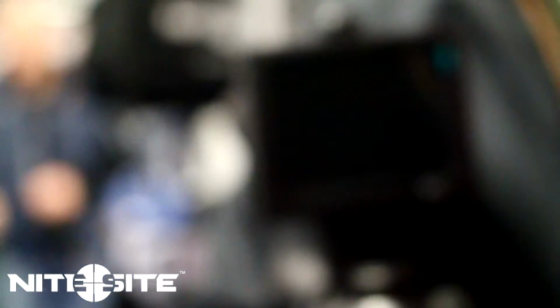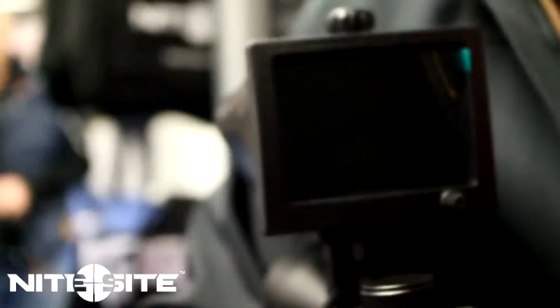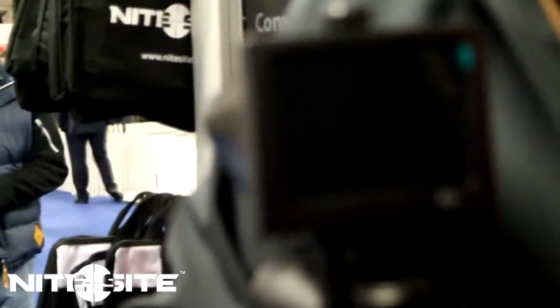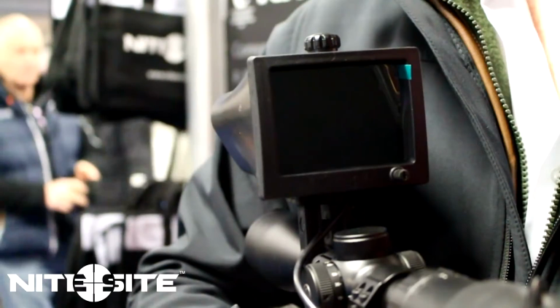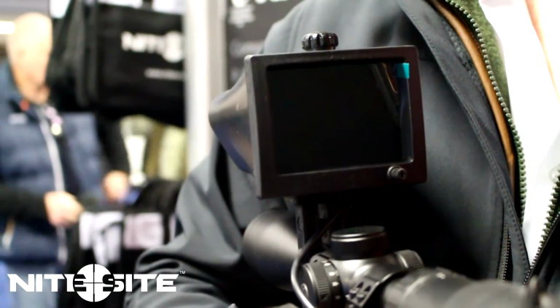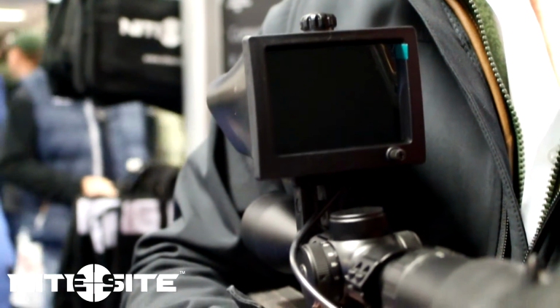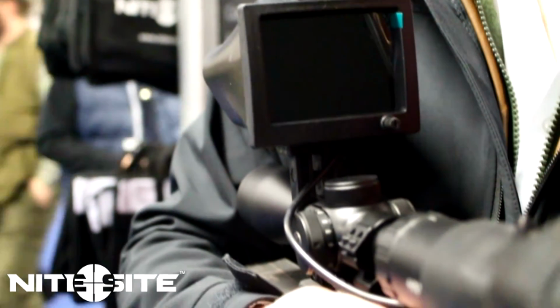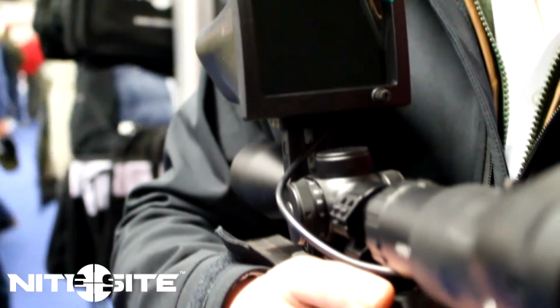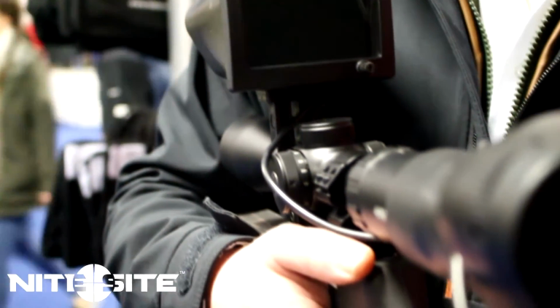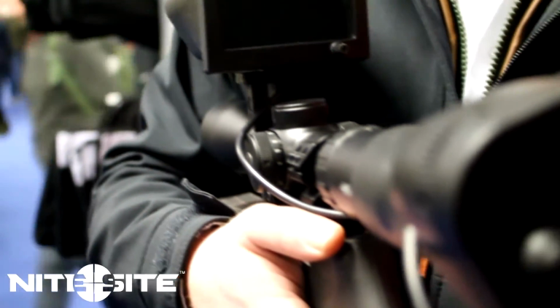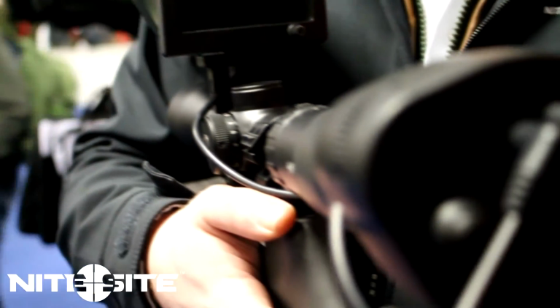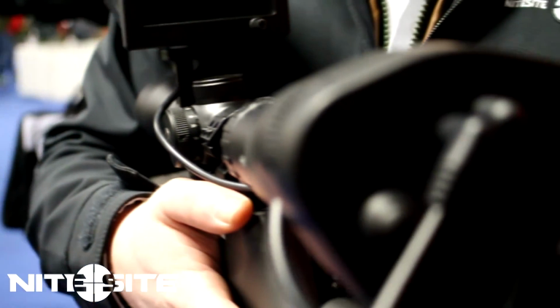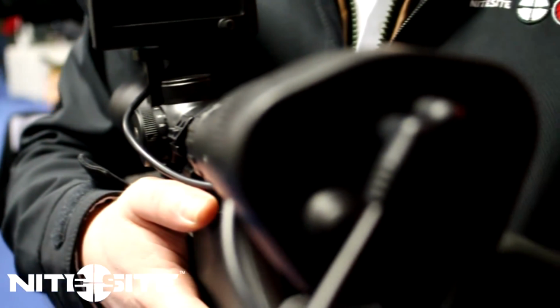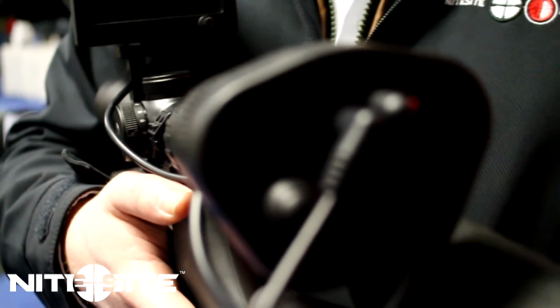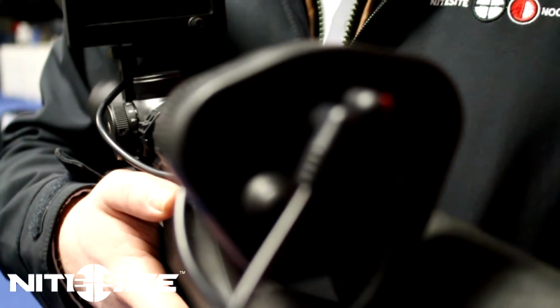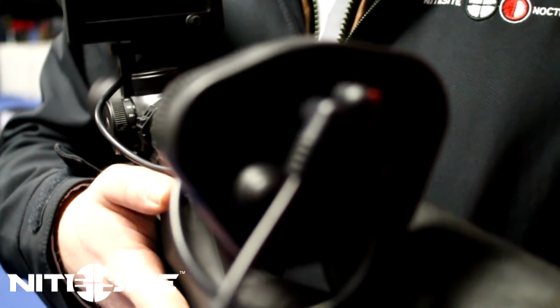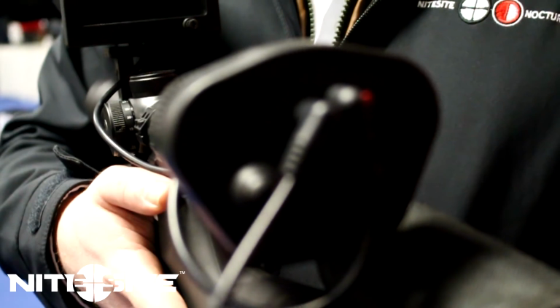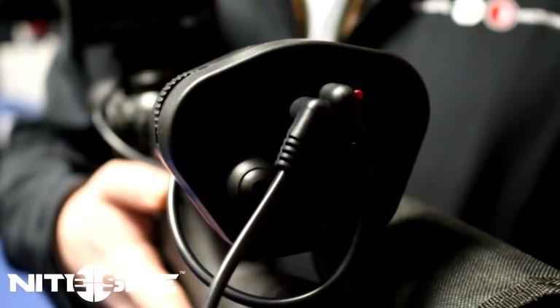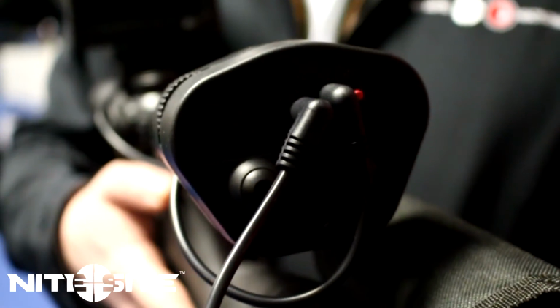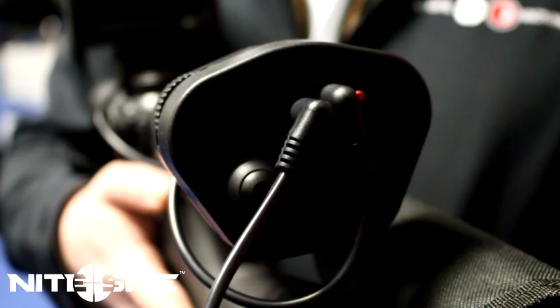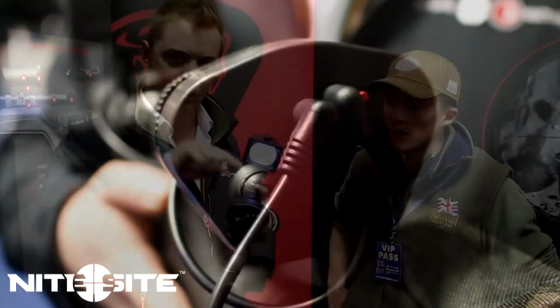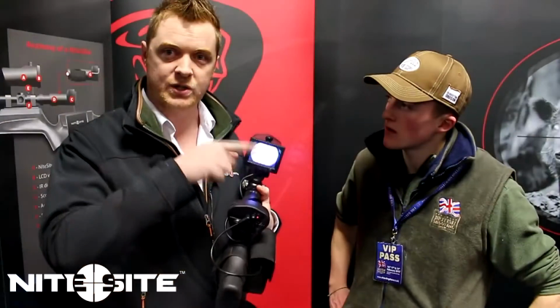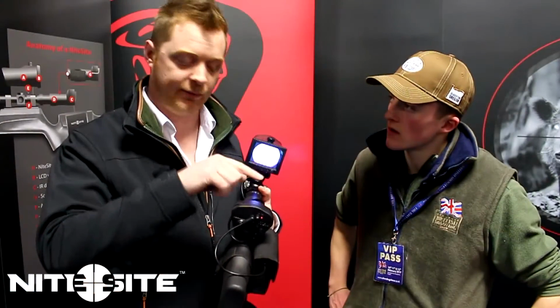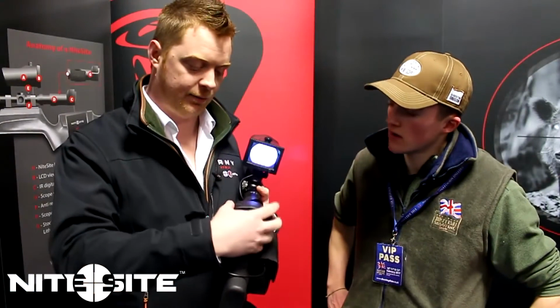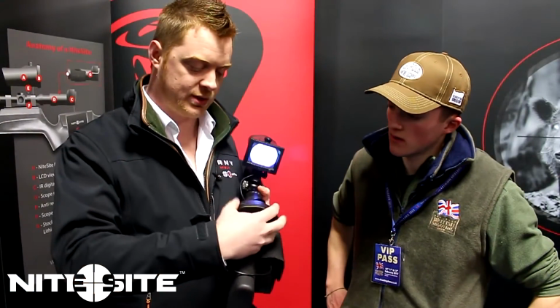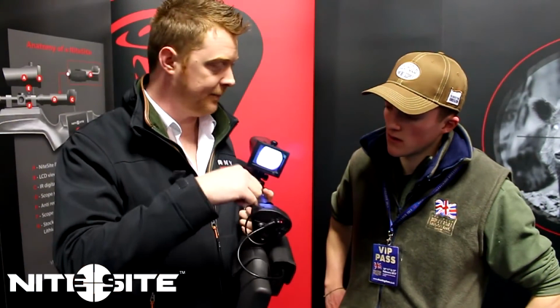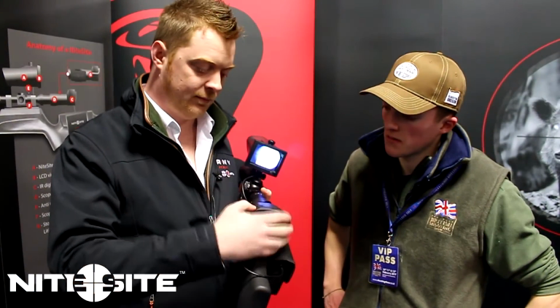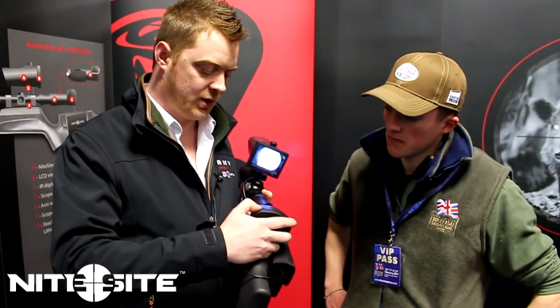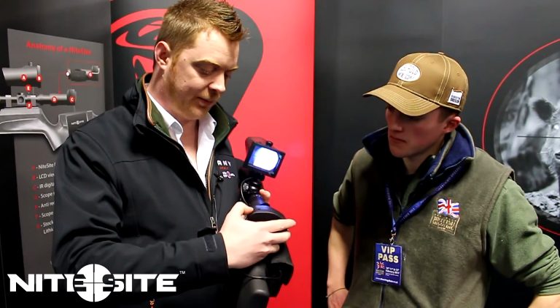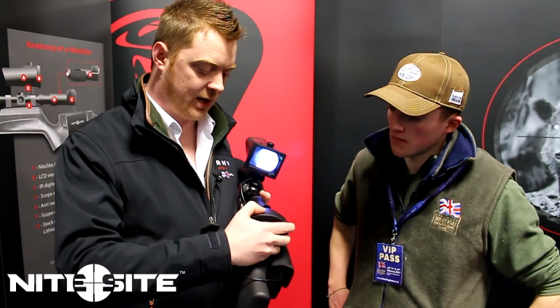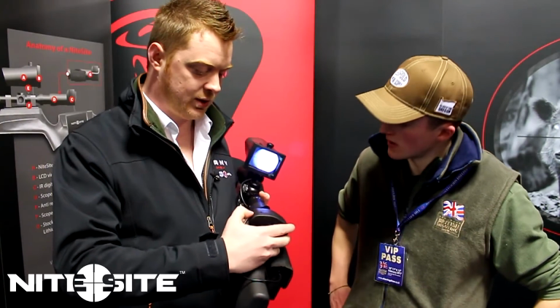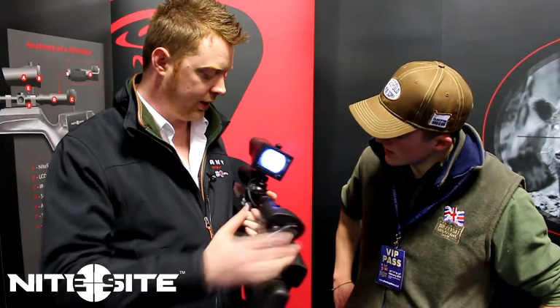Another neat feature of the Artec is the external focus wing. This allows you to fine-tune your crosshairs, so you no longer have to remove the camera and adjust it with your finger — you can just adjust it from the outside using the cog here.